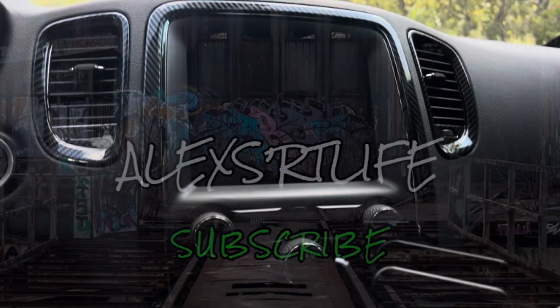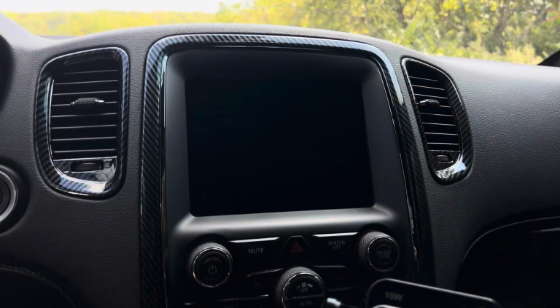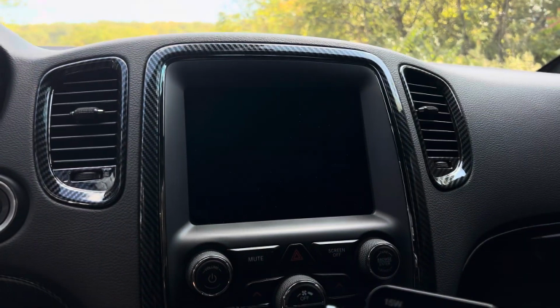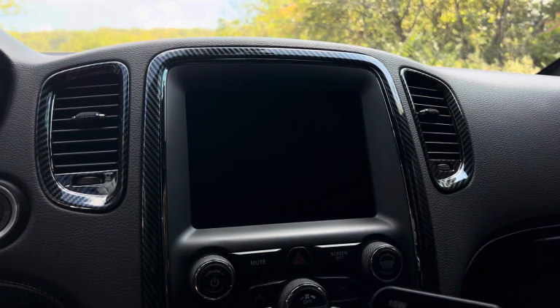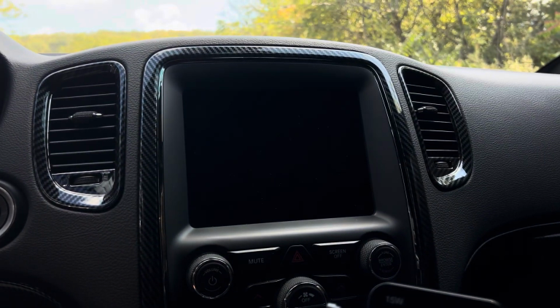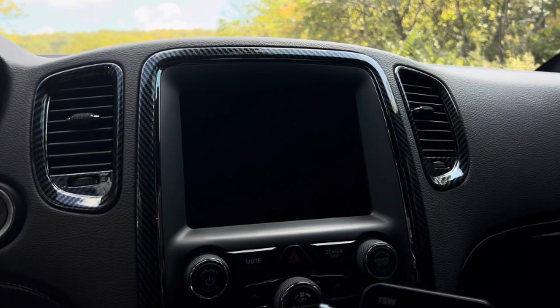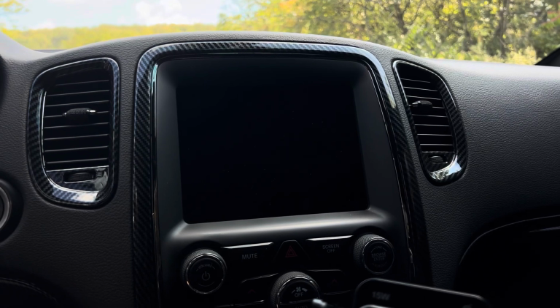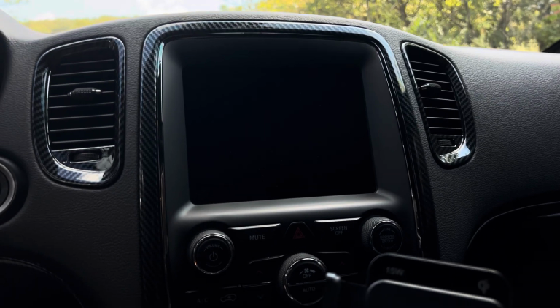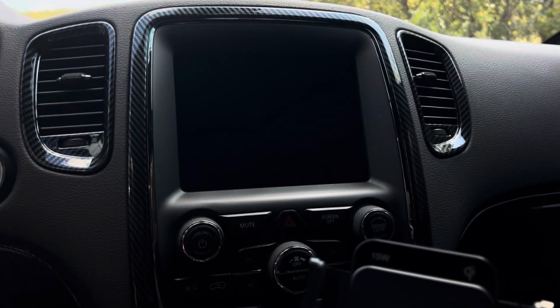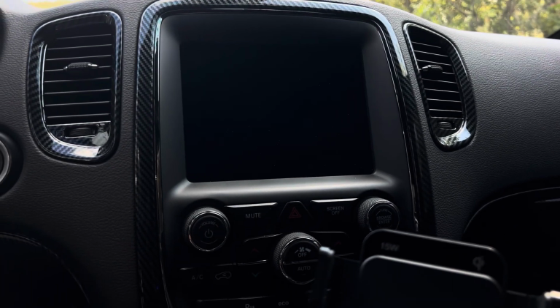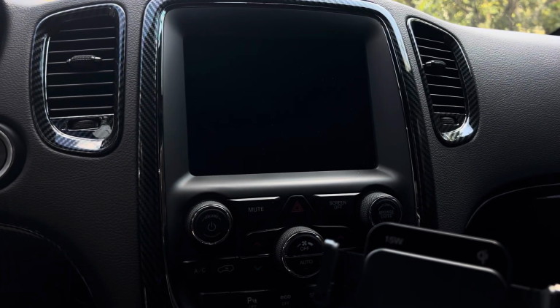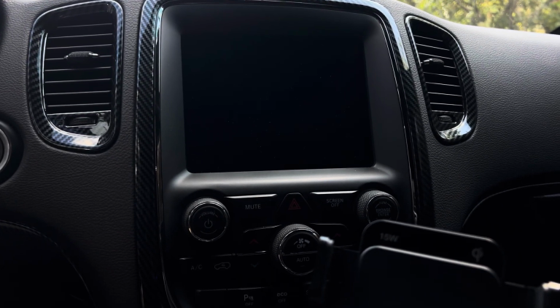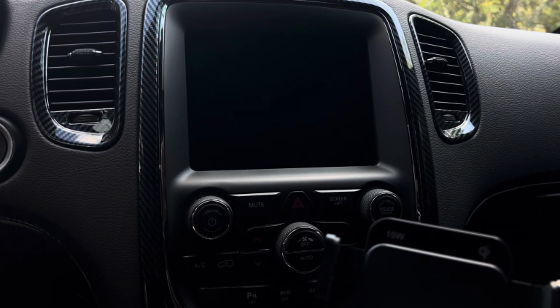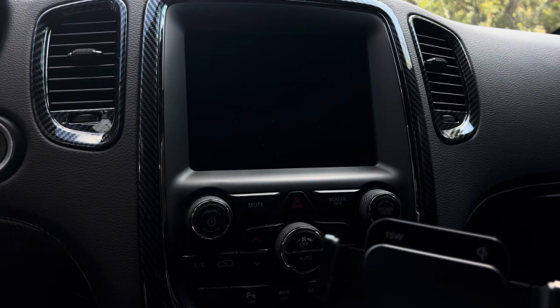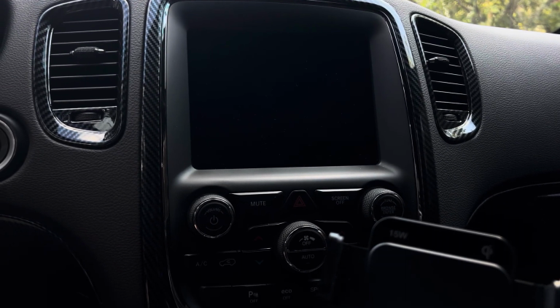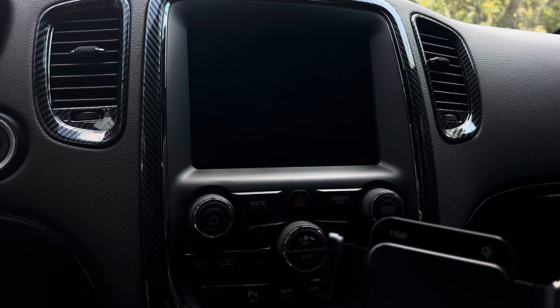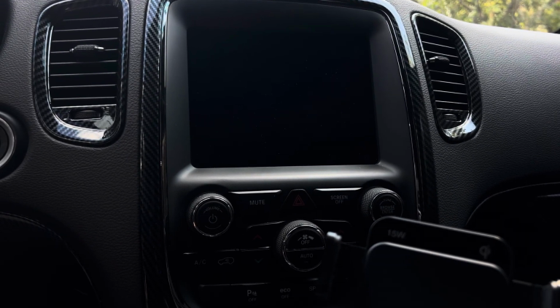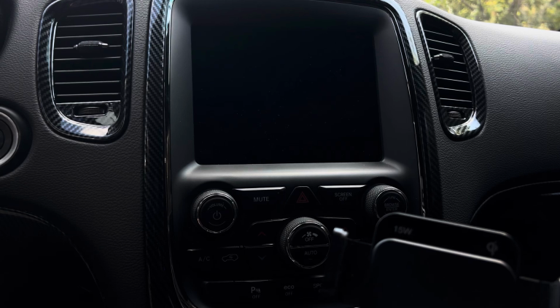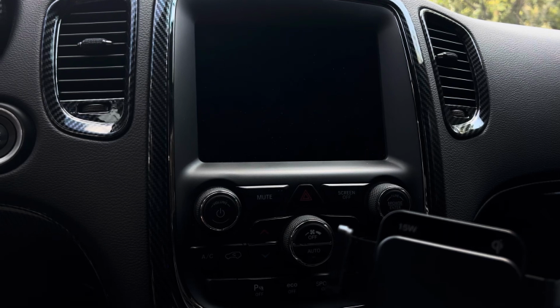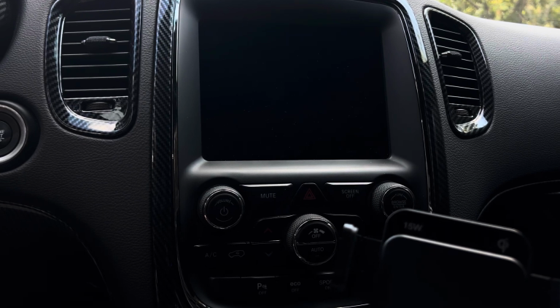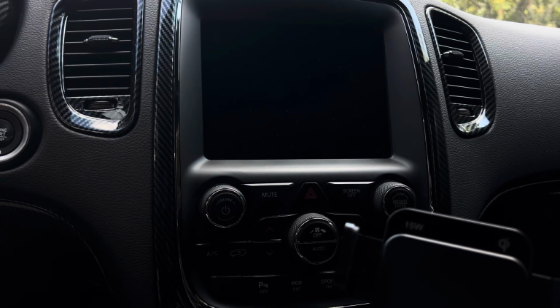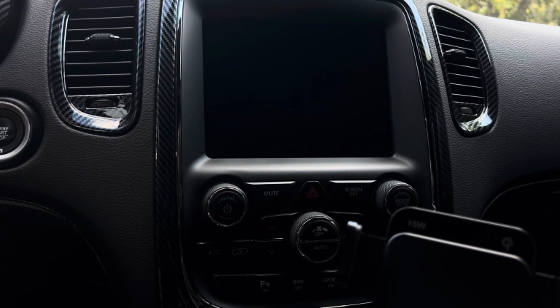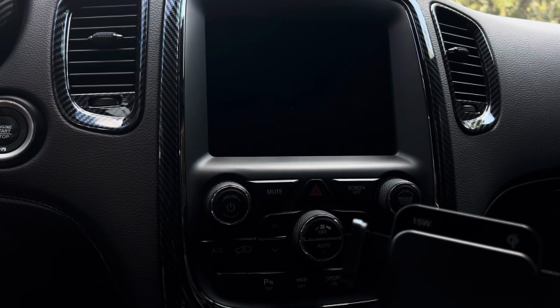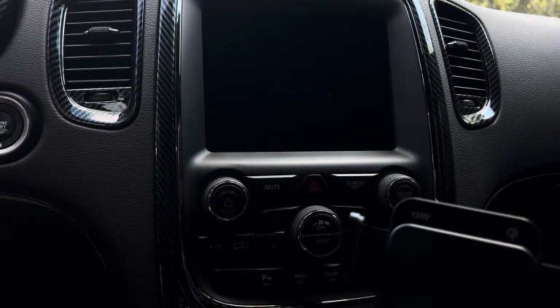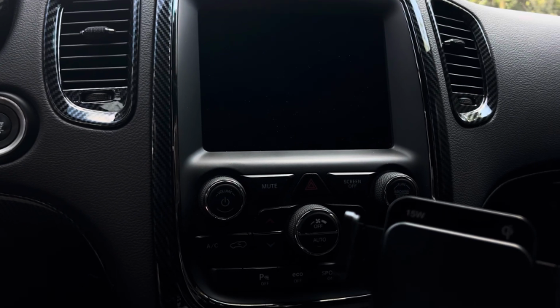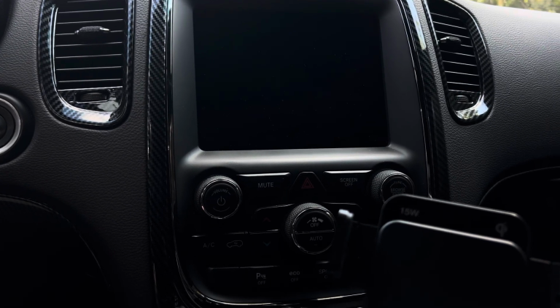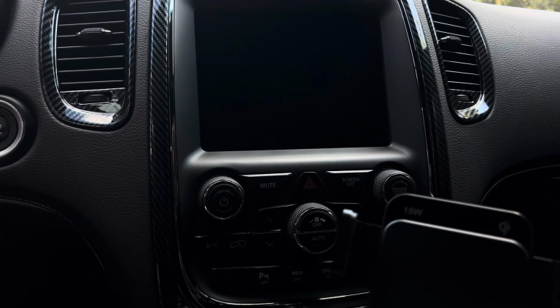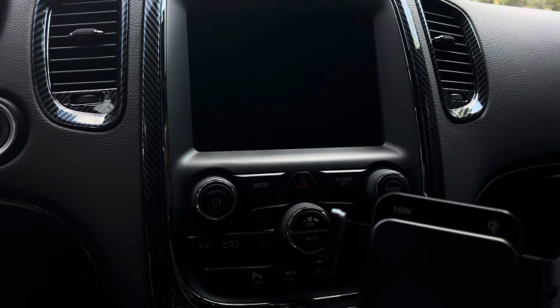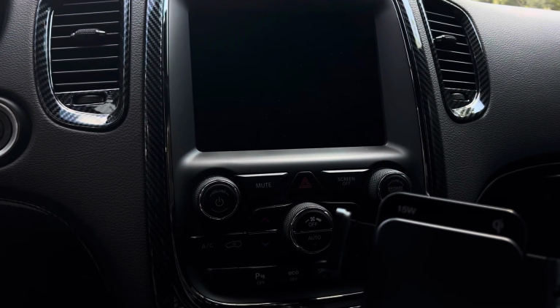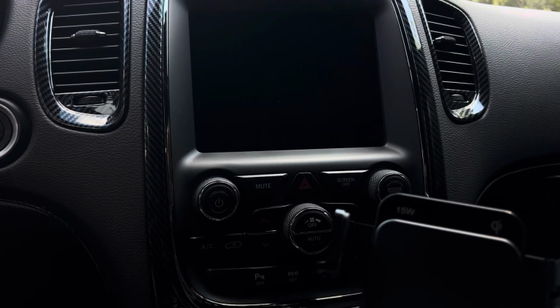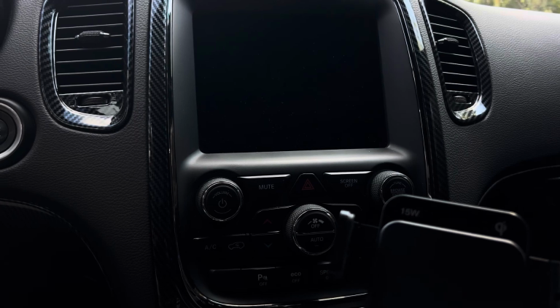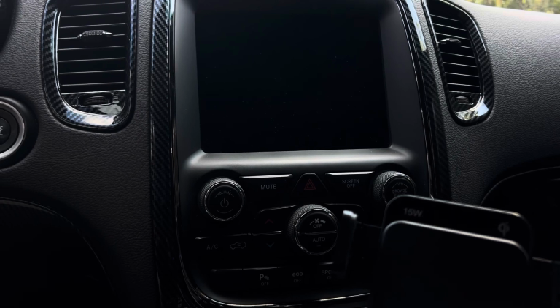What is going on guys, welcome back to the channel. As some of you guys know, I got the RGB underglow installed on my ride, the Durango.